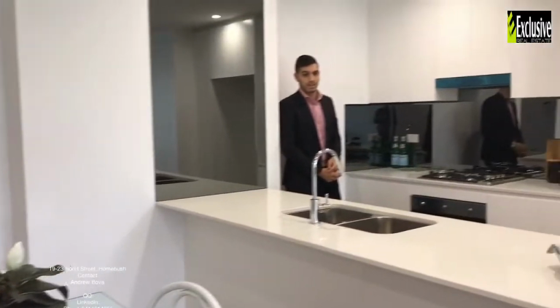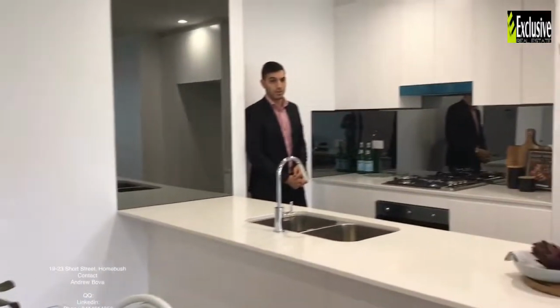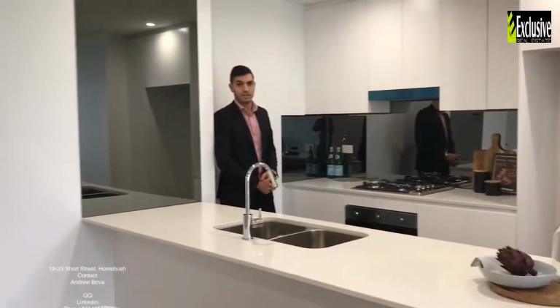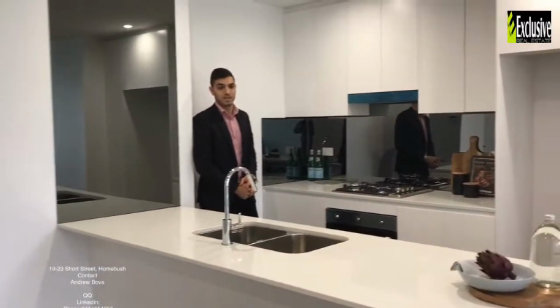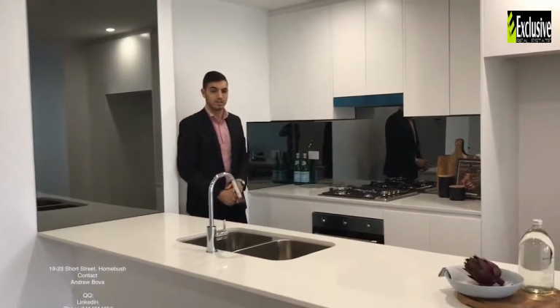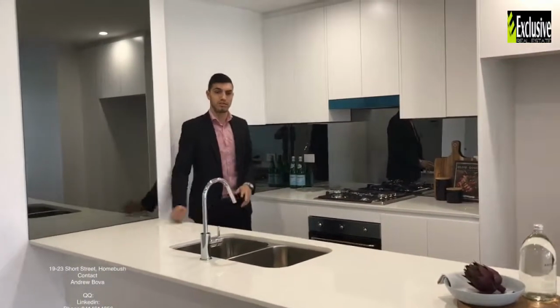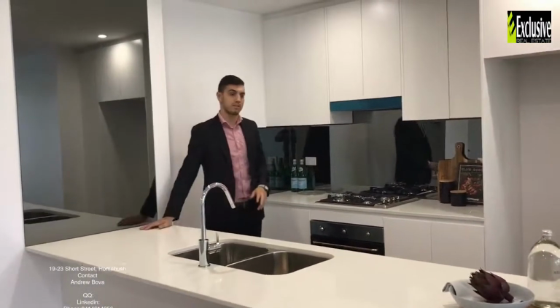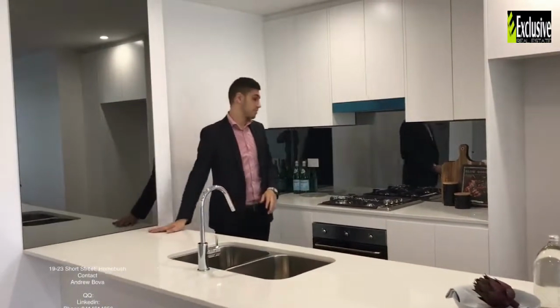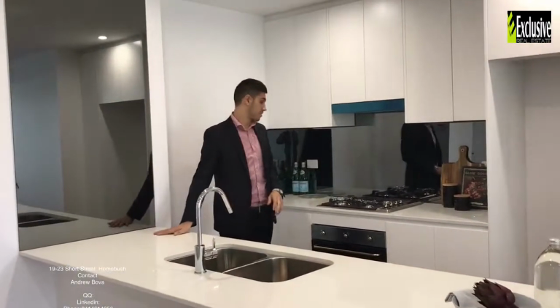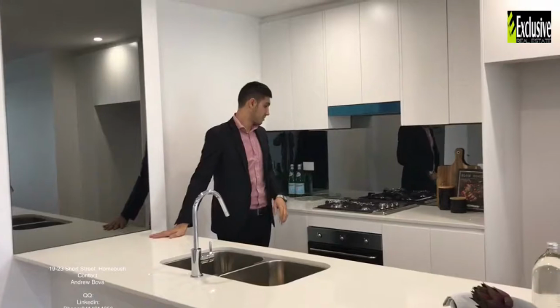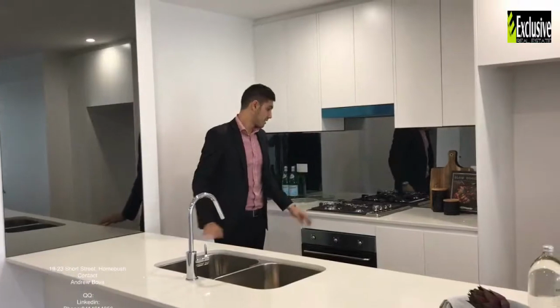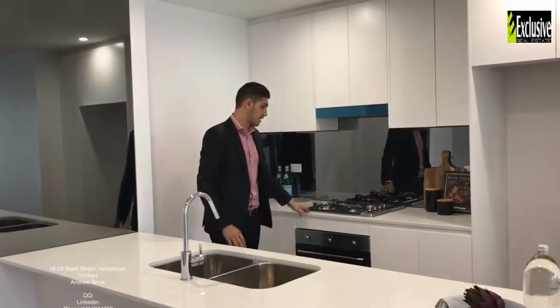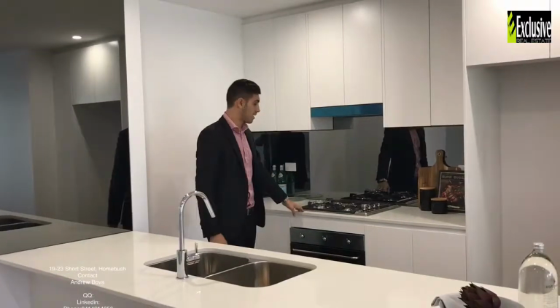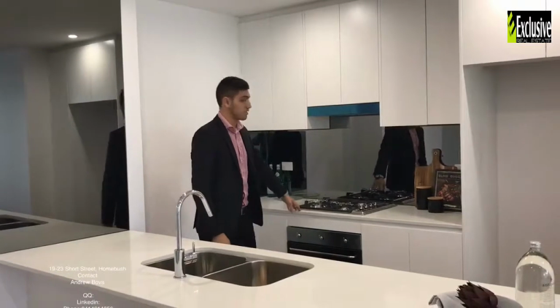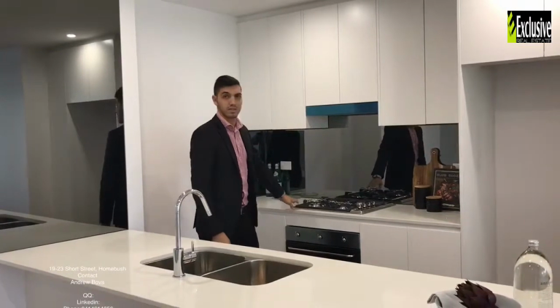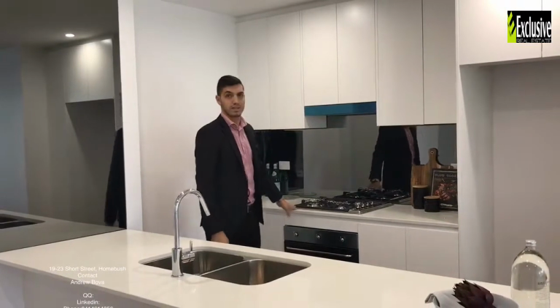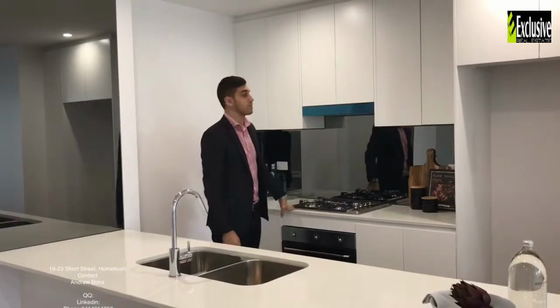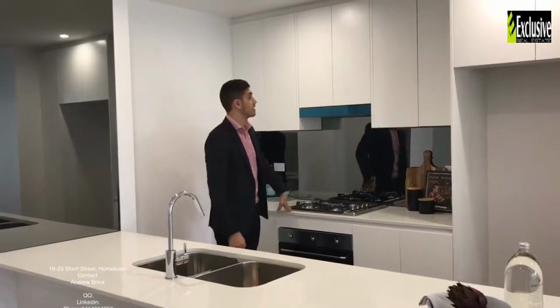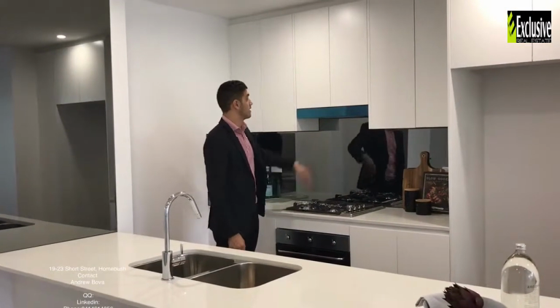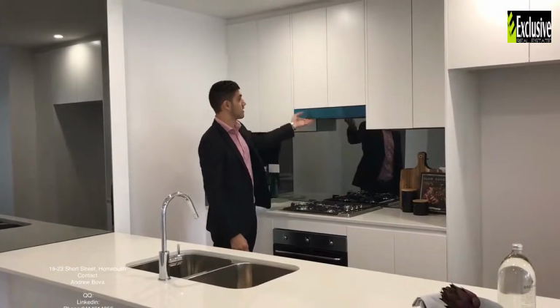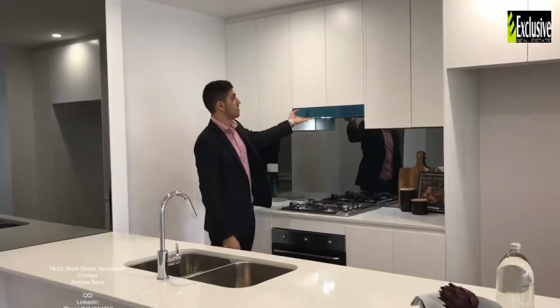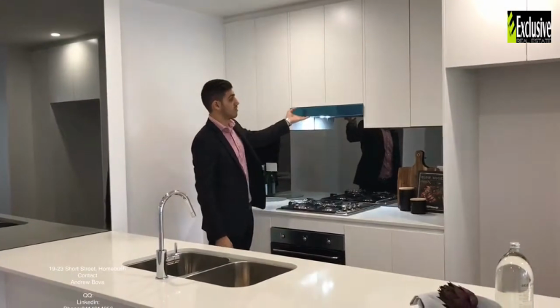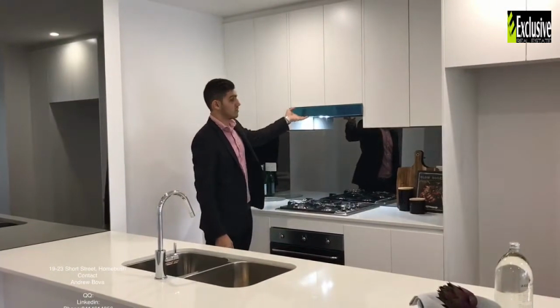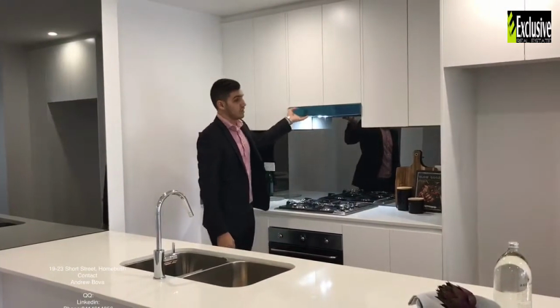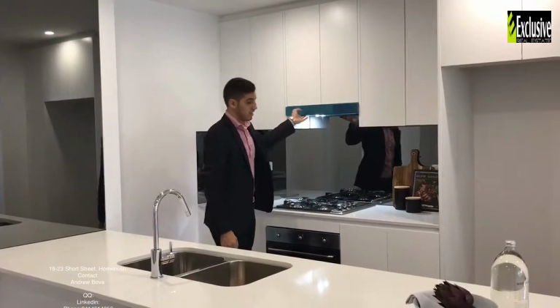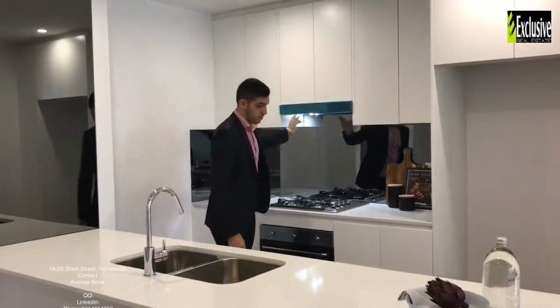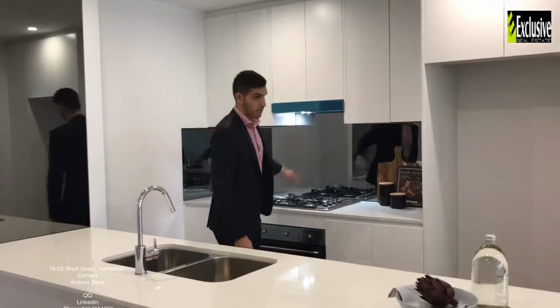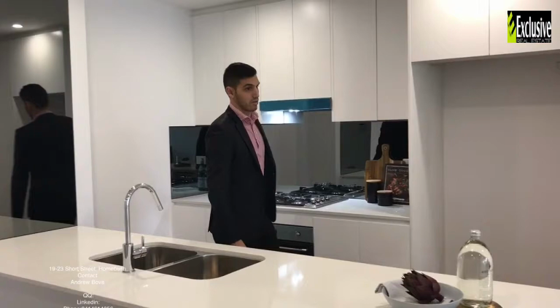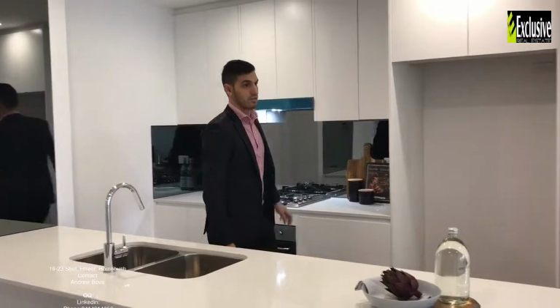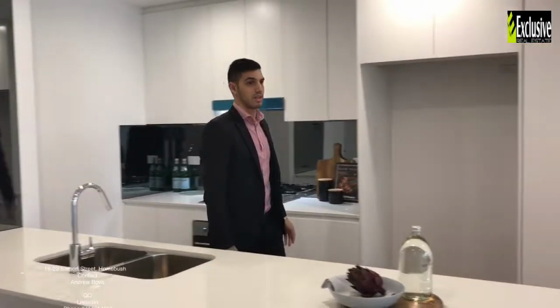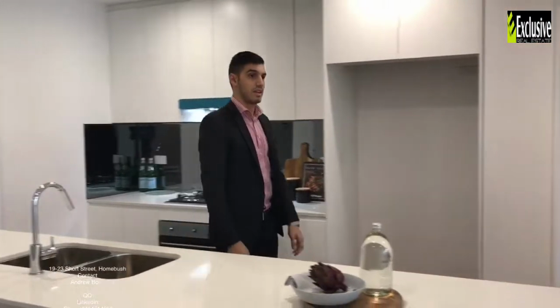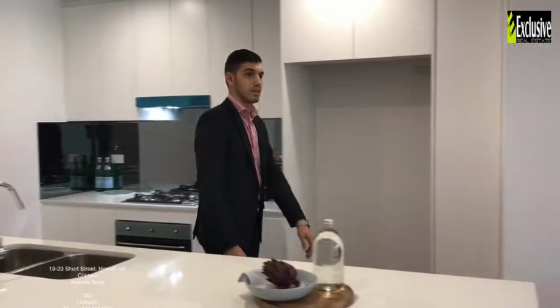Quality finishes include stone benchtop, Smeg appliances, gas cooking, and ducted range hood, going through to the living area.